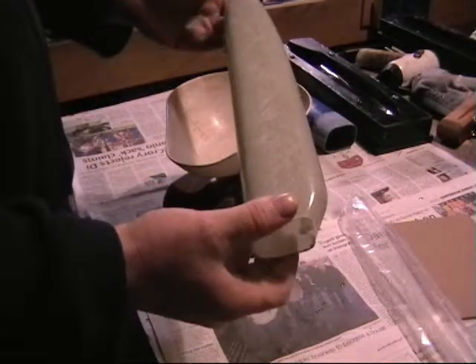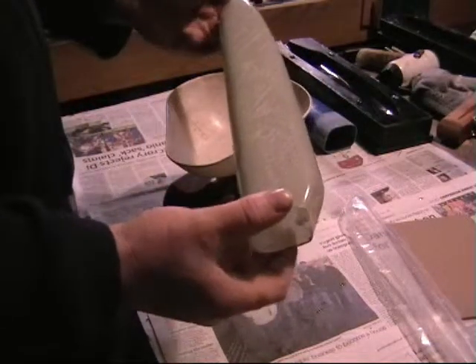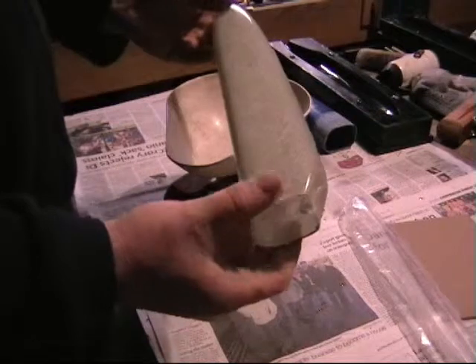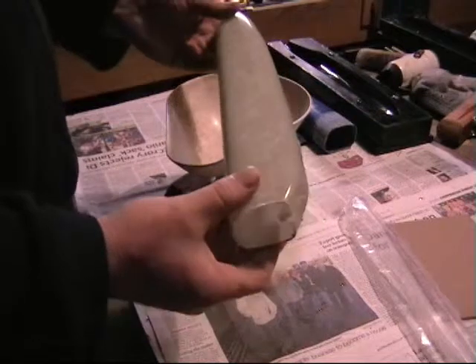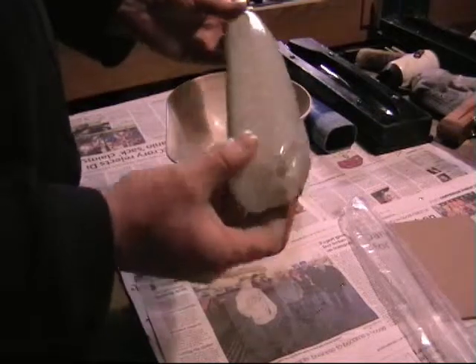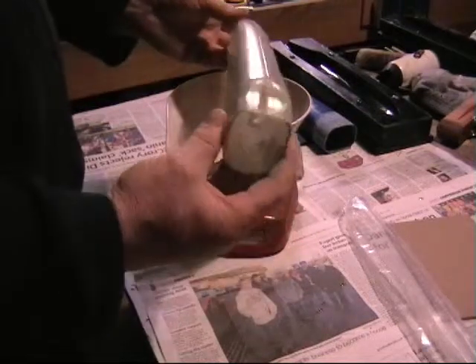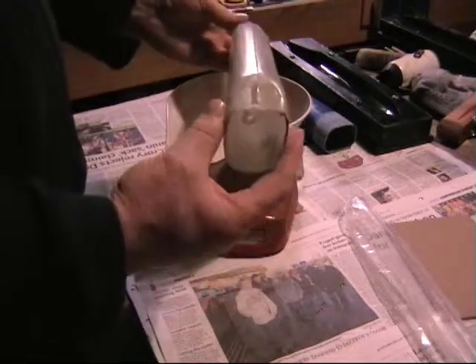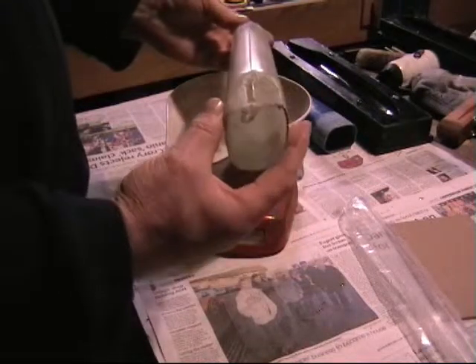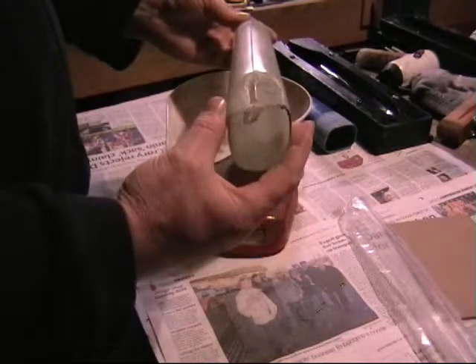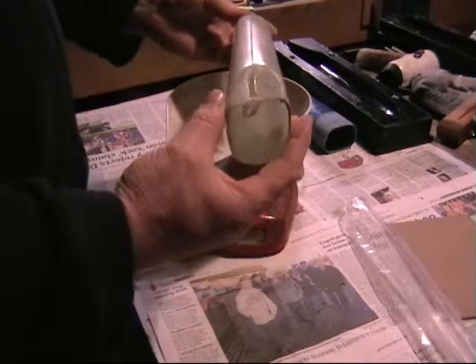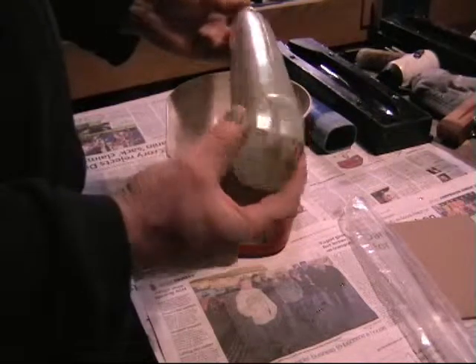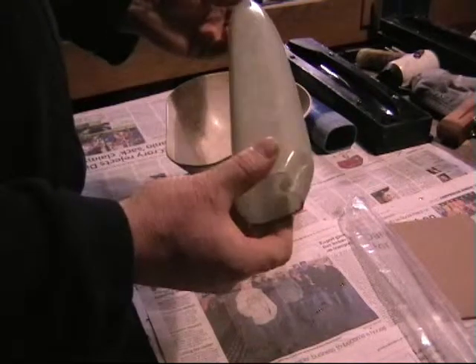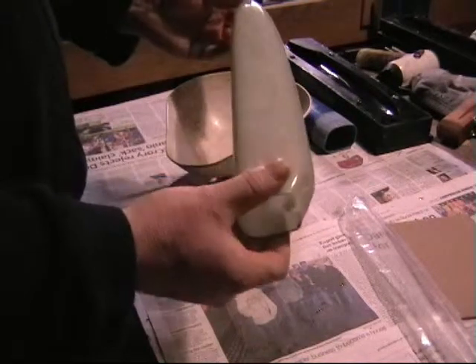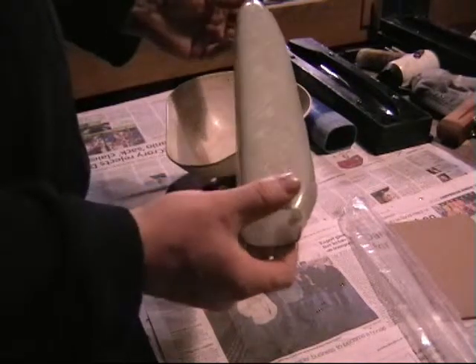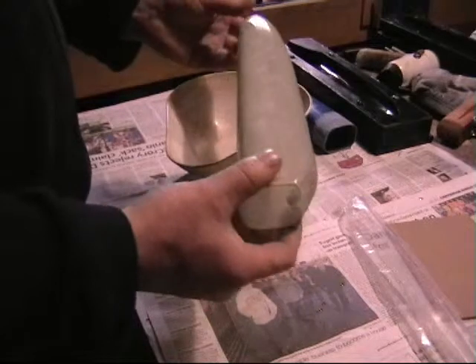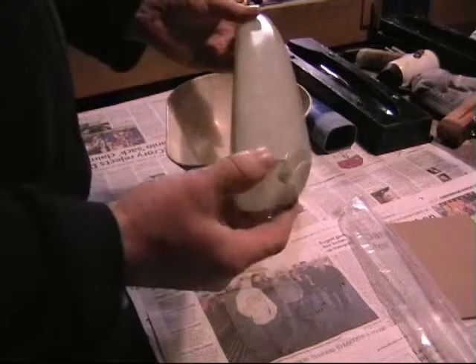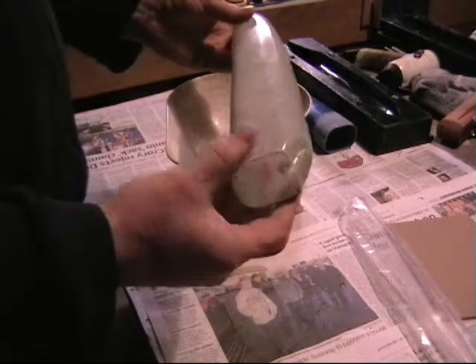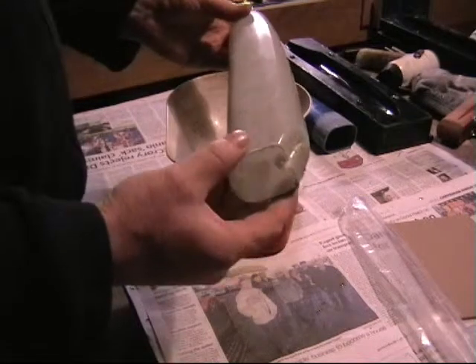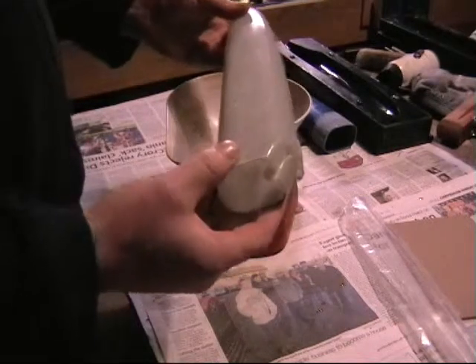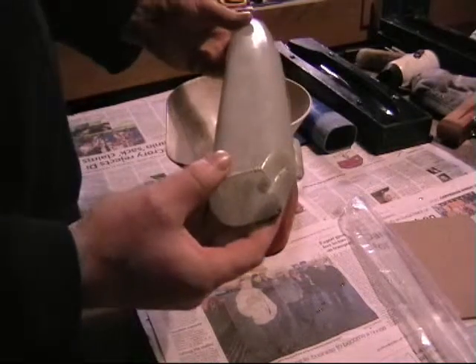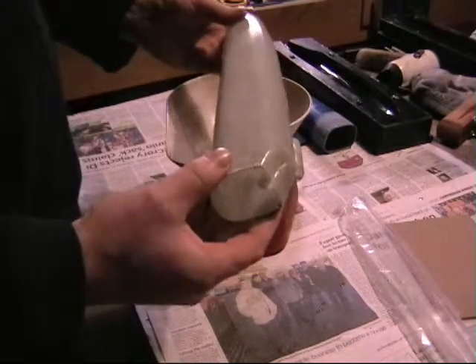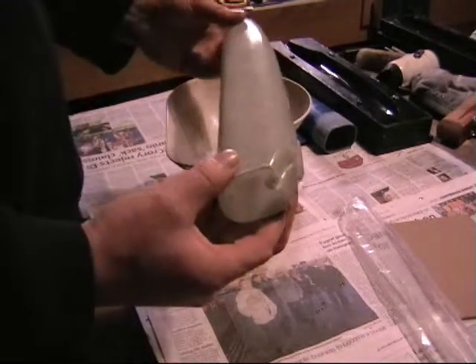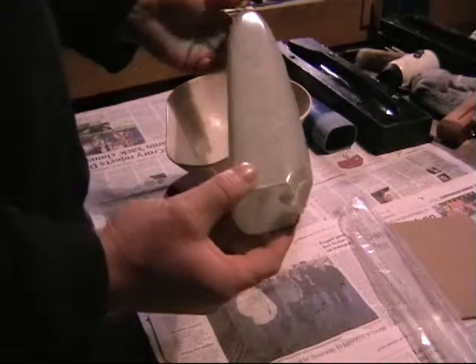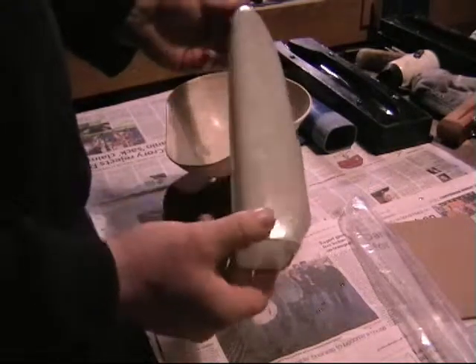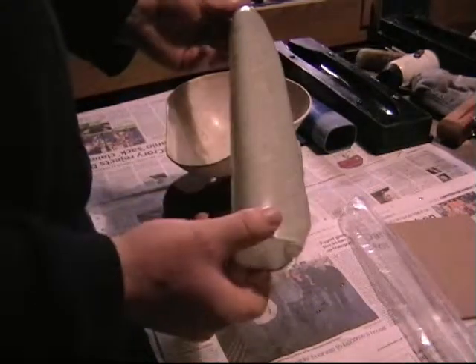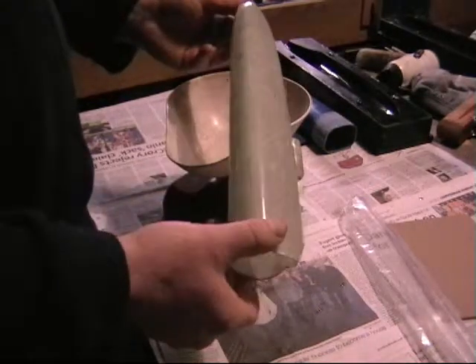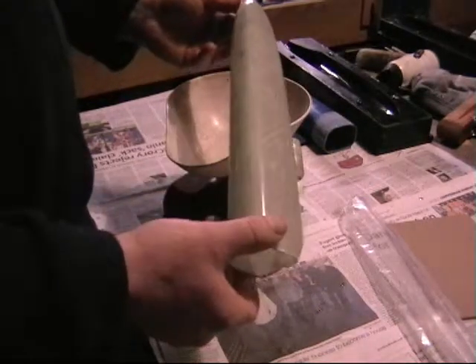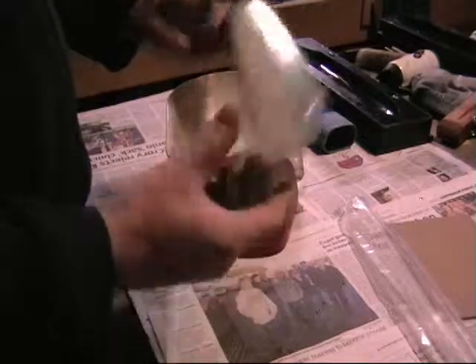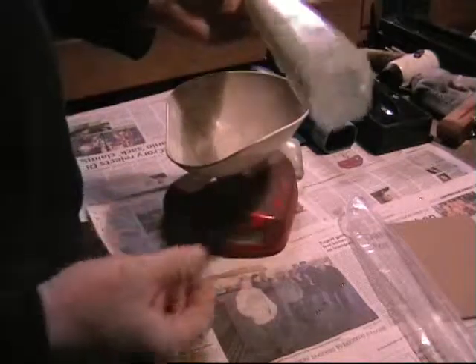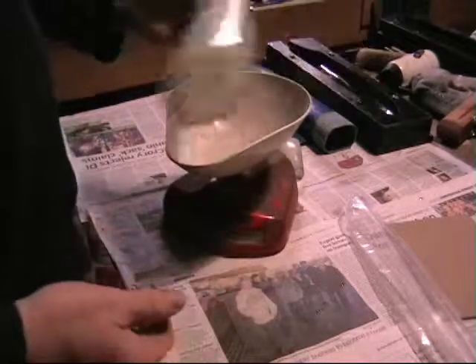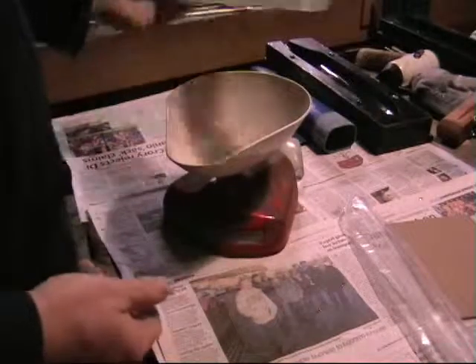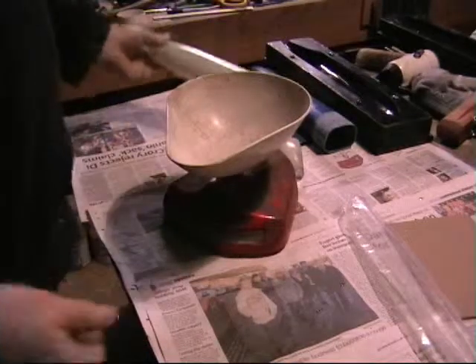So I think inflatable bladders have proved to me that they're worth the effort - and my god it is a lot of effort - but yeah, good parts.